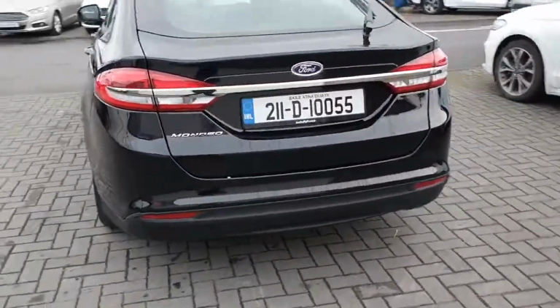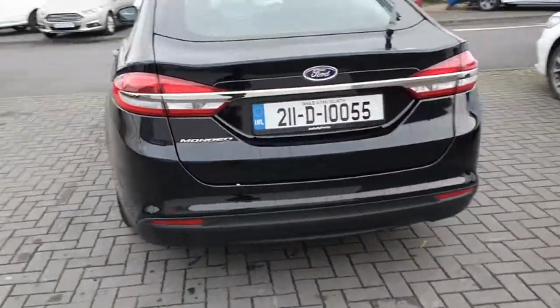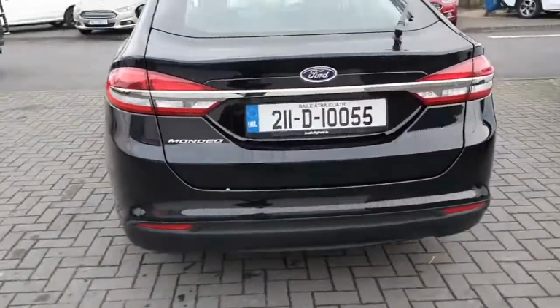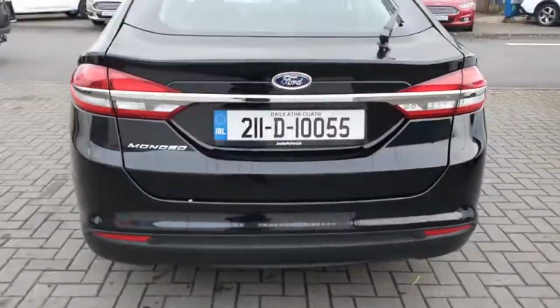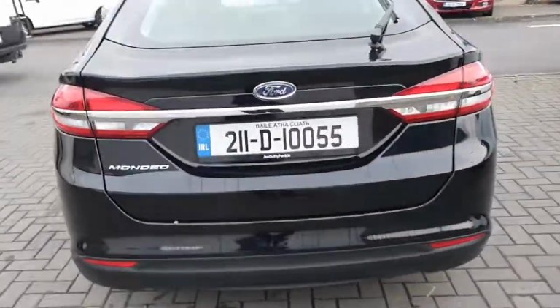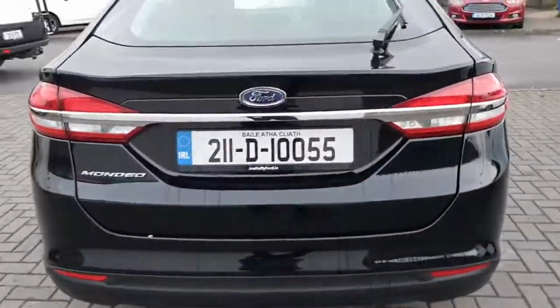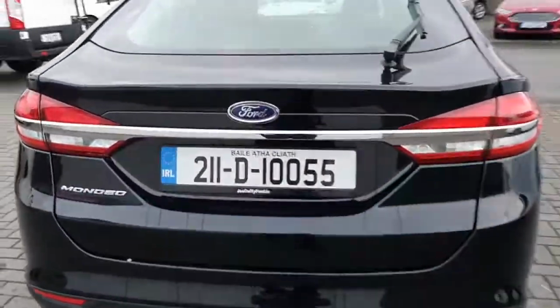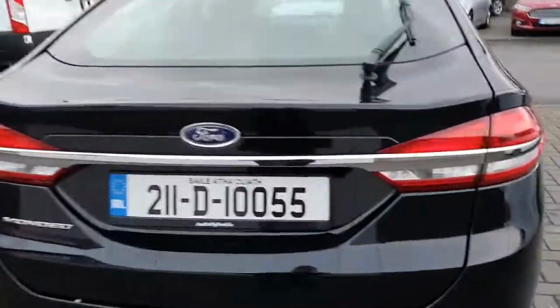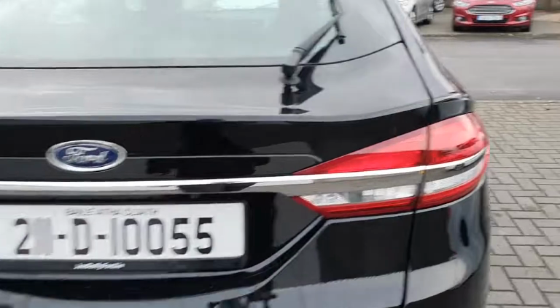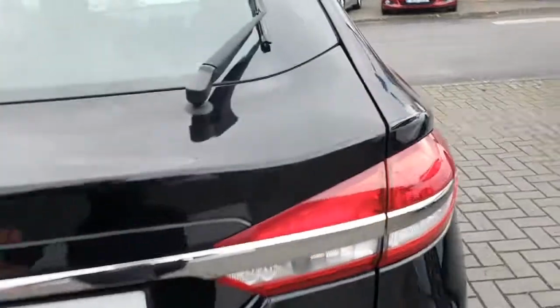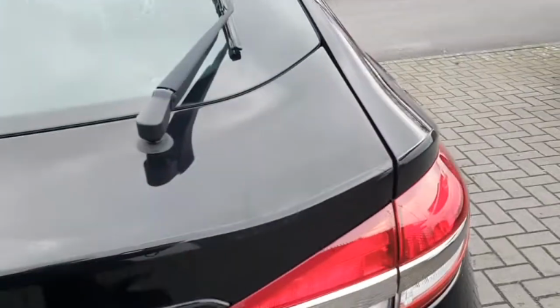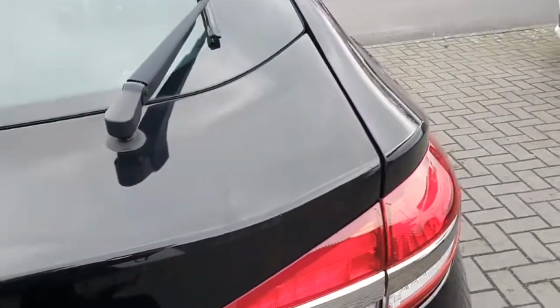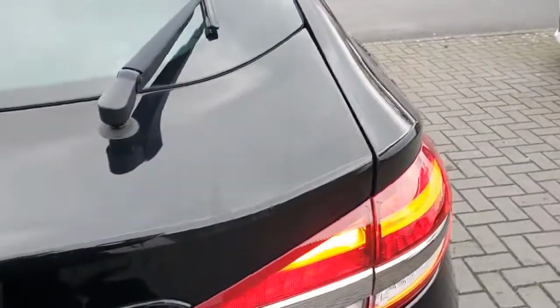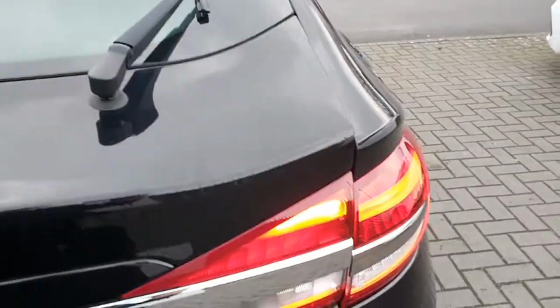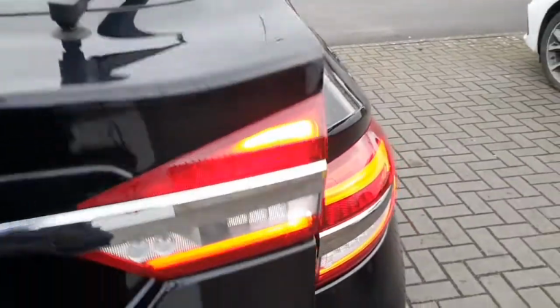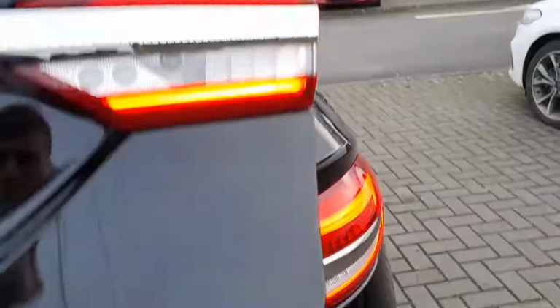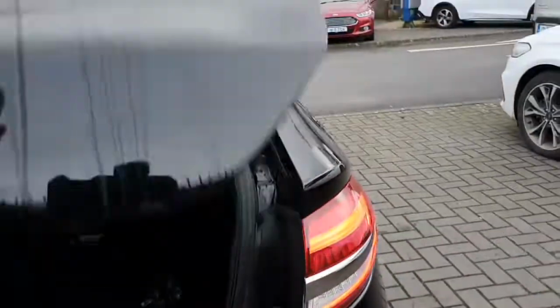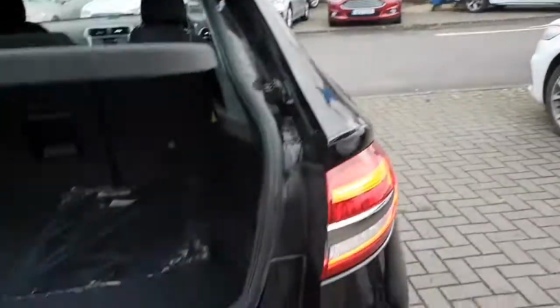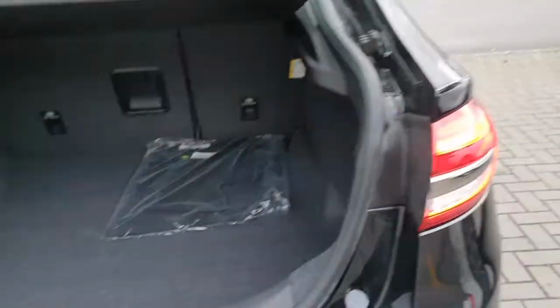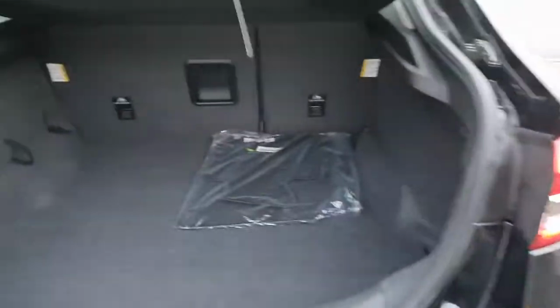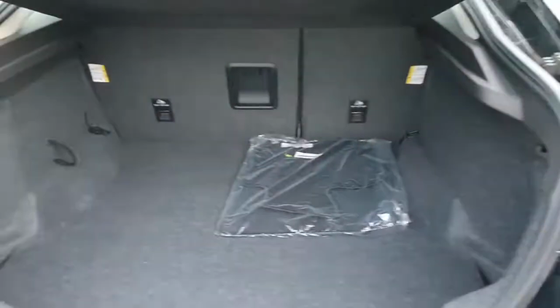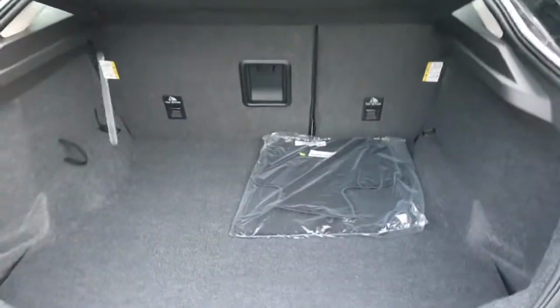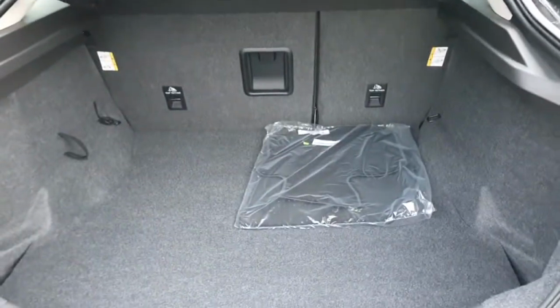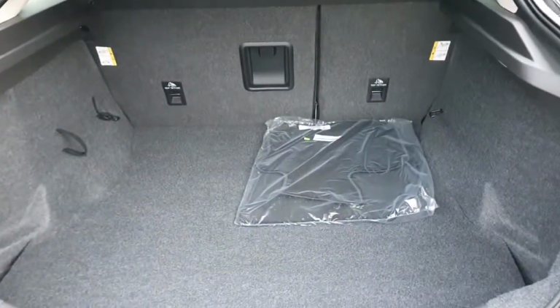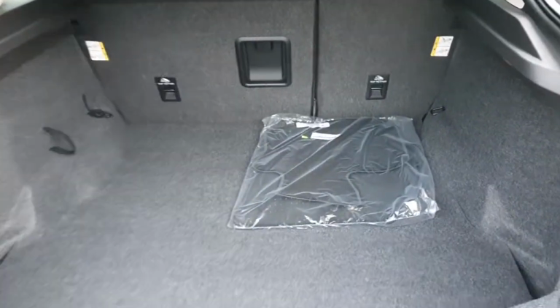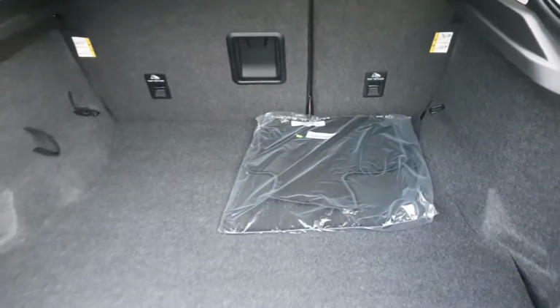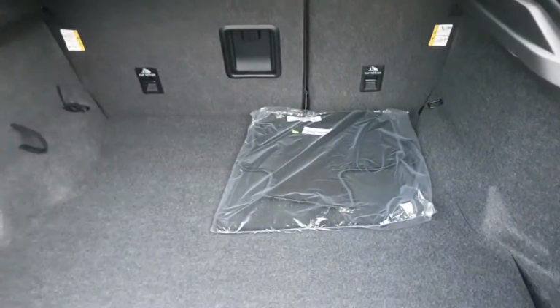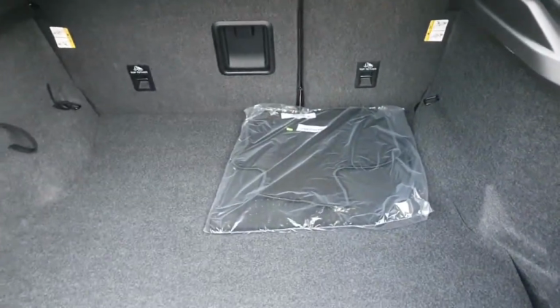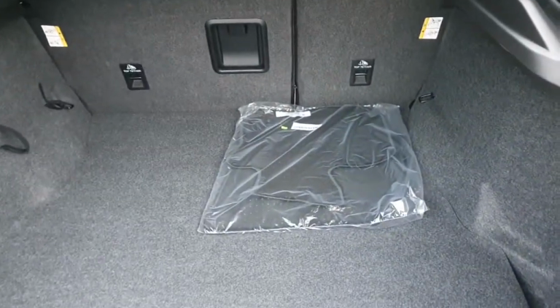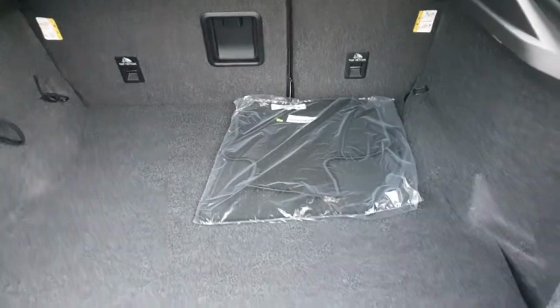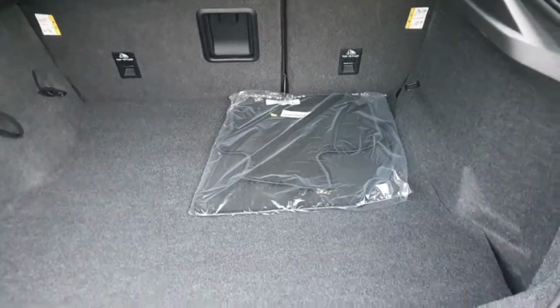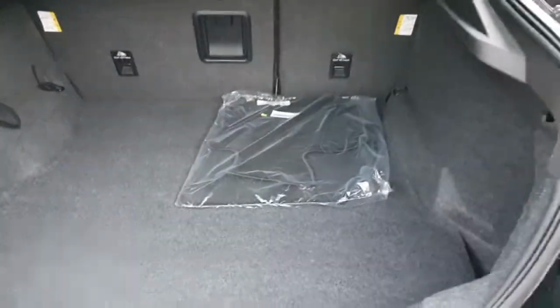Fog lights in the rear as well. There's plenty of boot space inside, and there are brand-new mats as well.